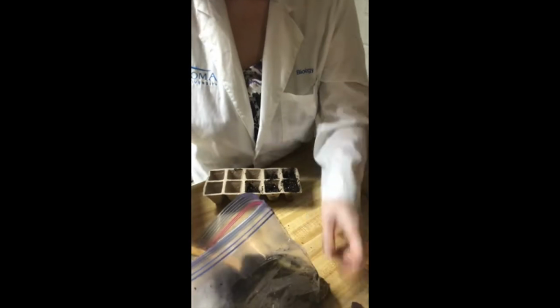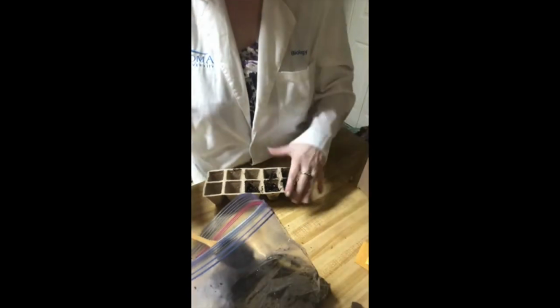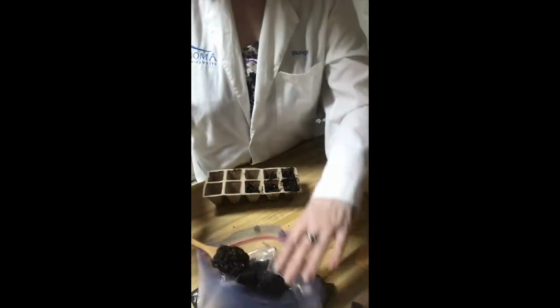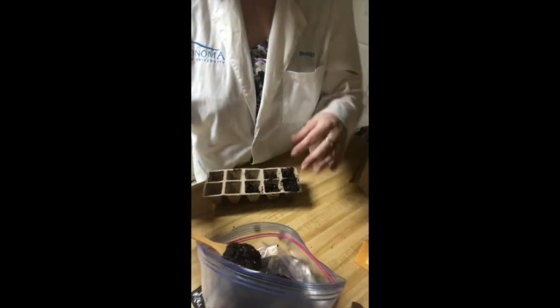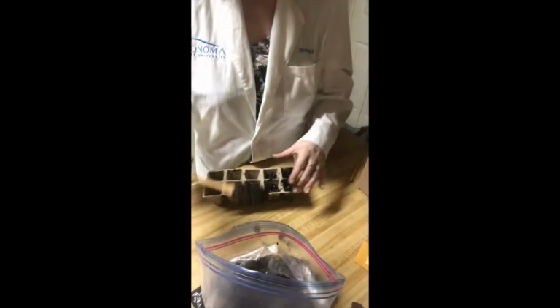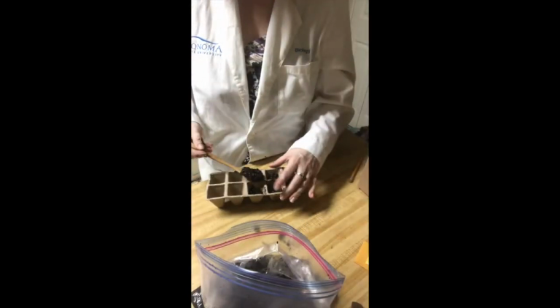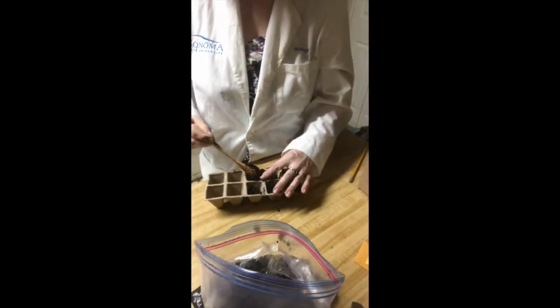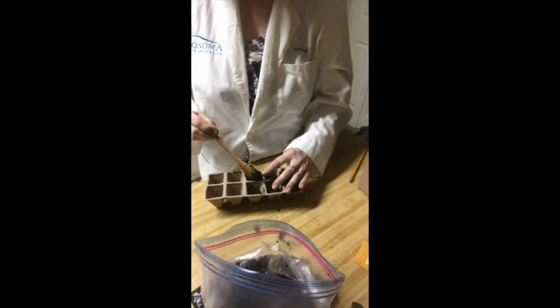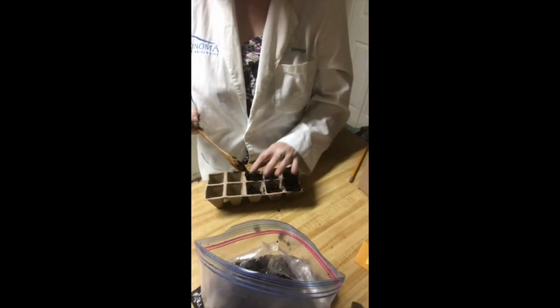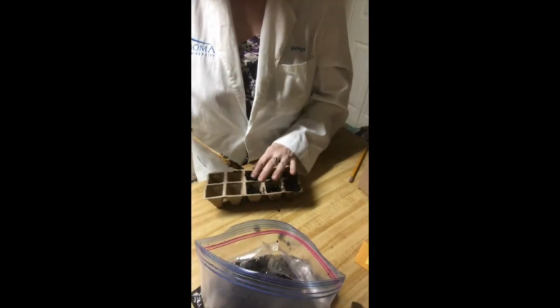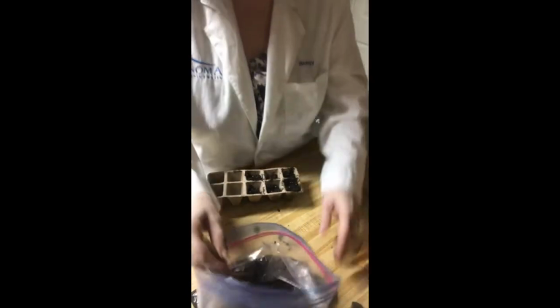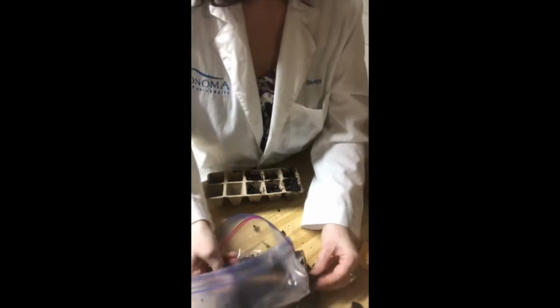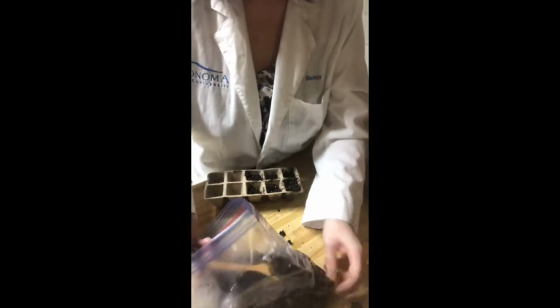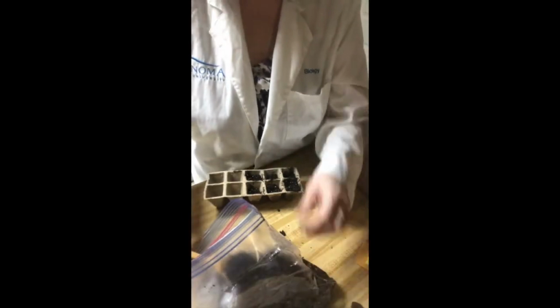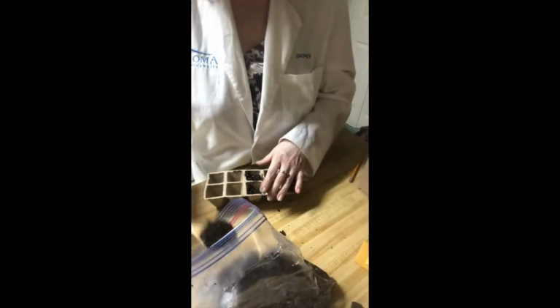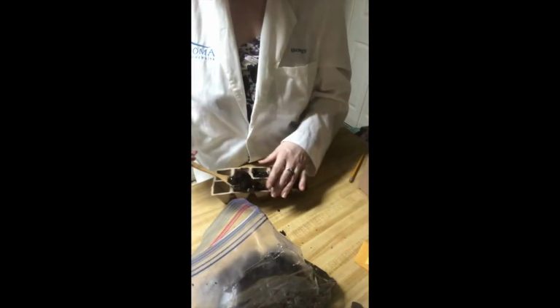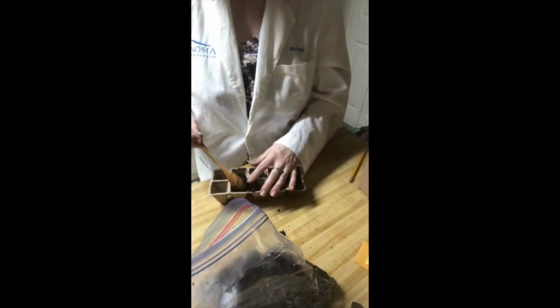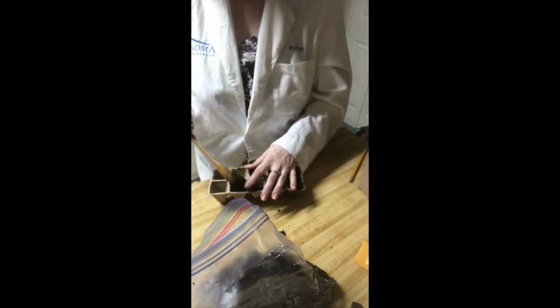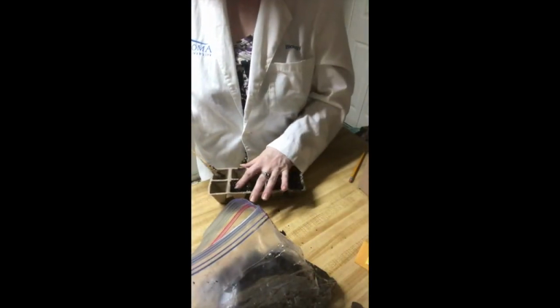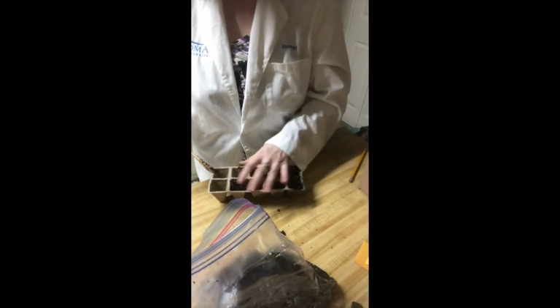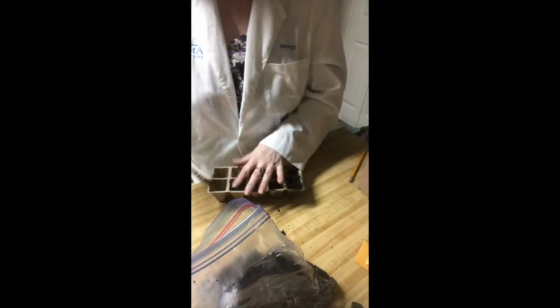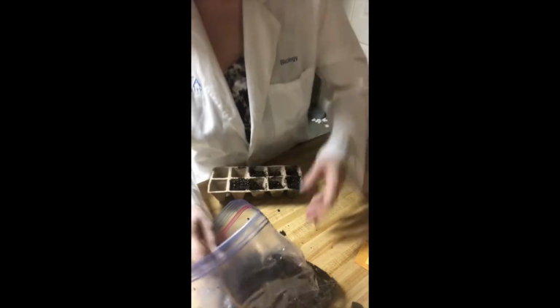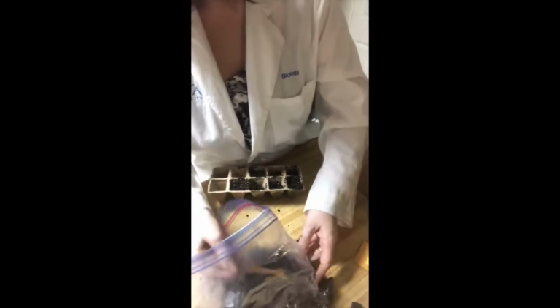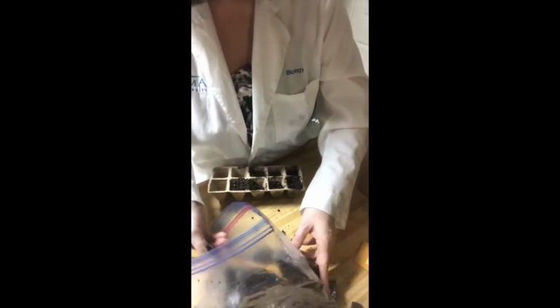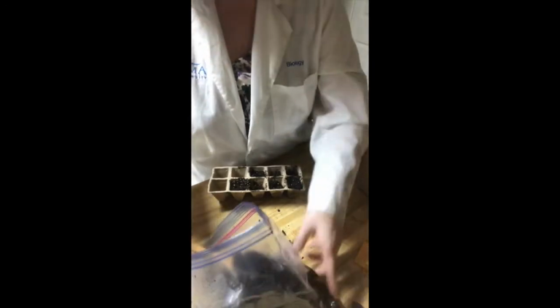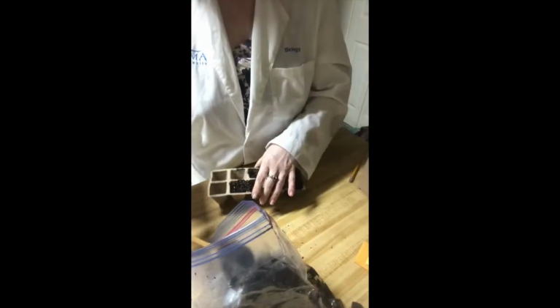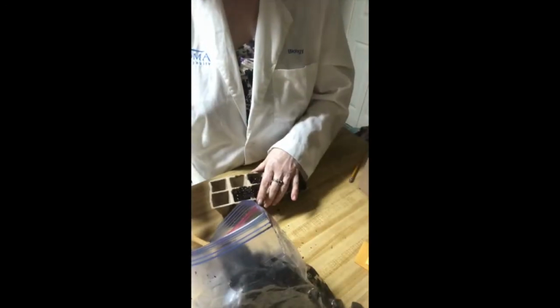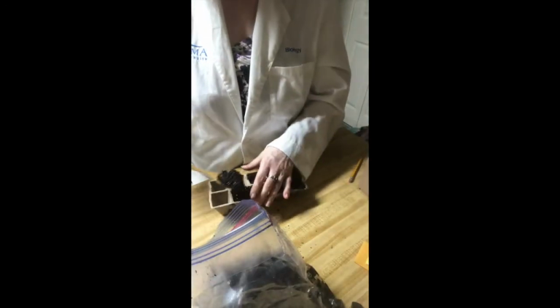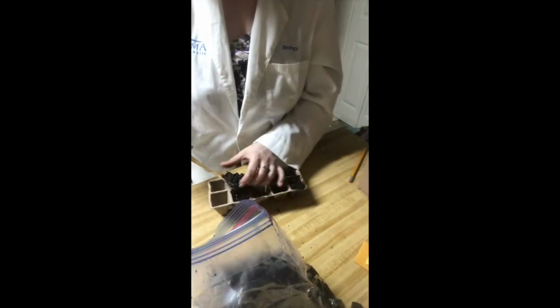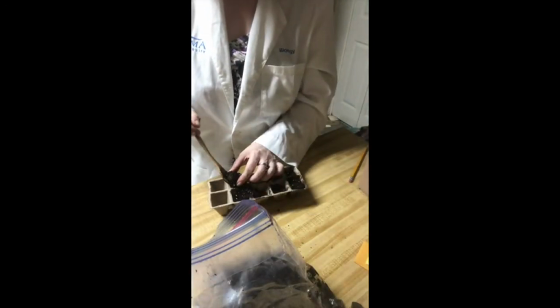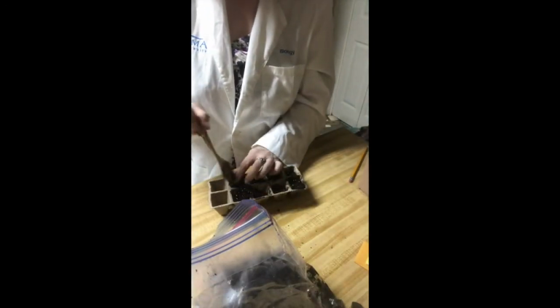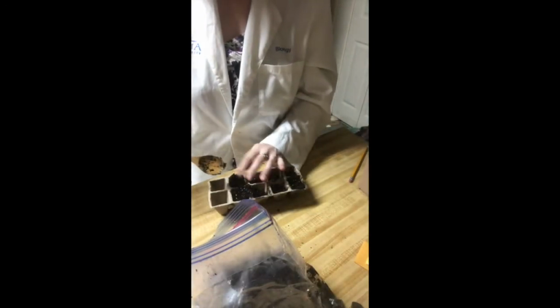One thing you'll notice as you're filling the cells up with dampened soil is that the peat pots, when they become damp, are going to get a little bit flexible. So you're going to want to be real gentle when you're moving this around so that they don't tear or break apart.